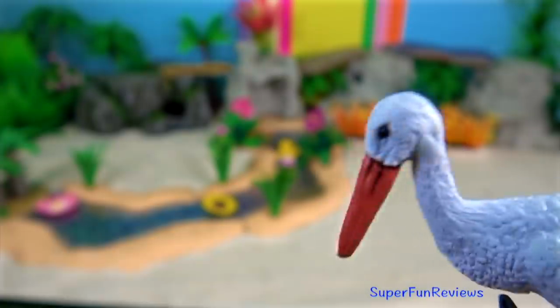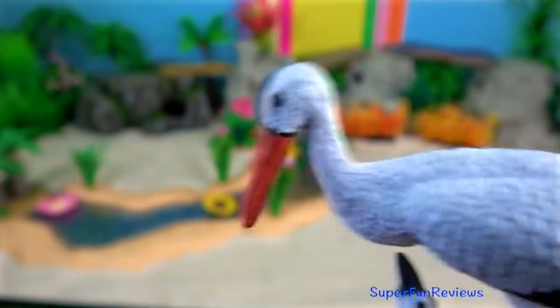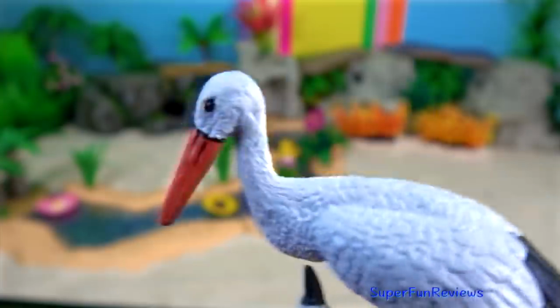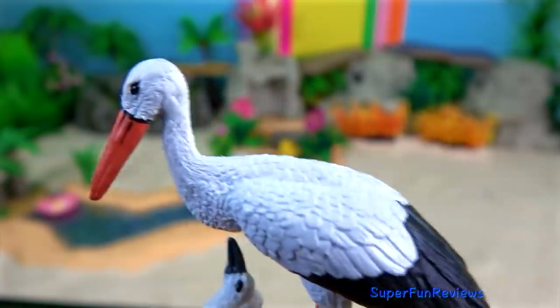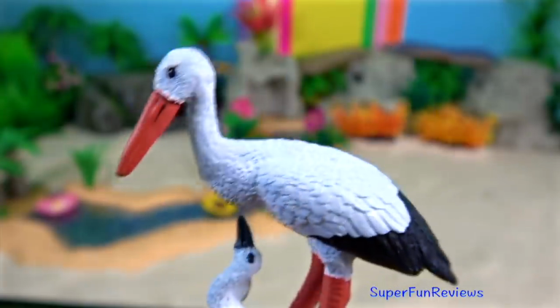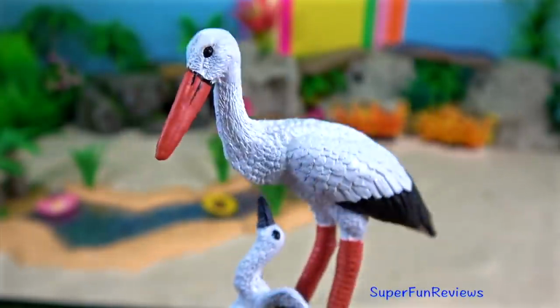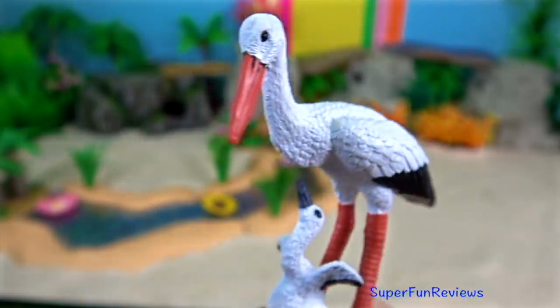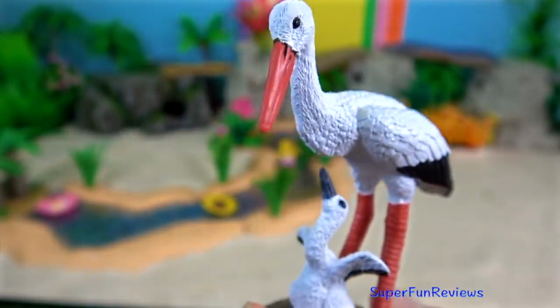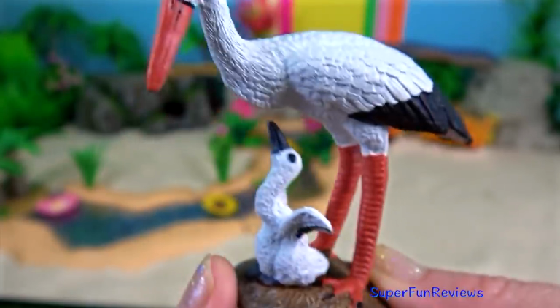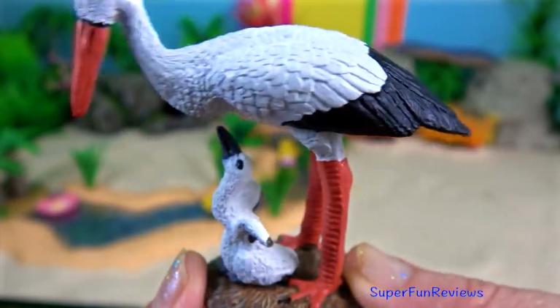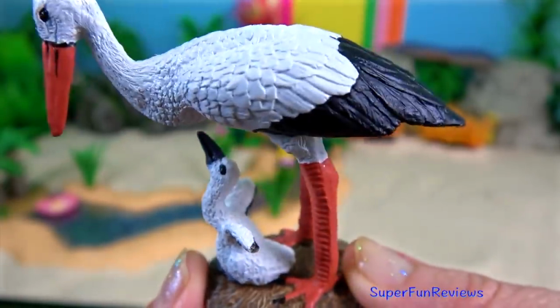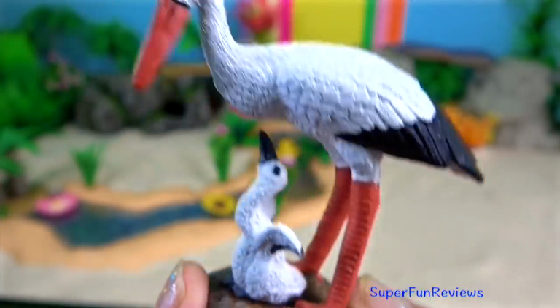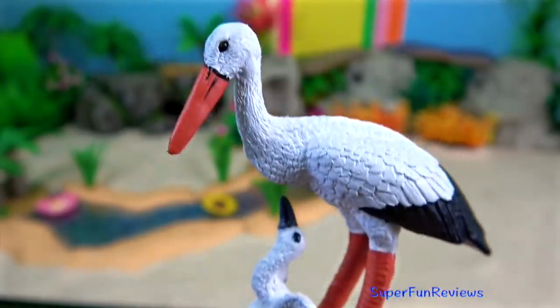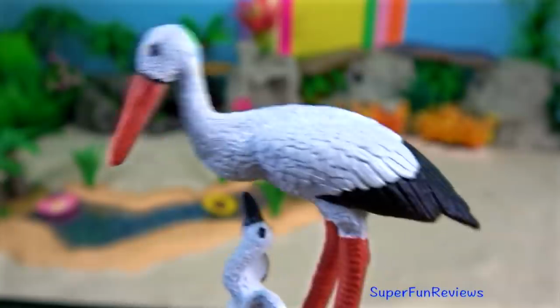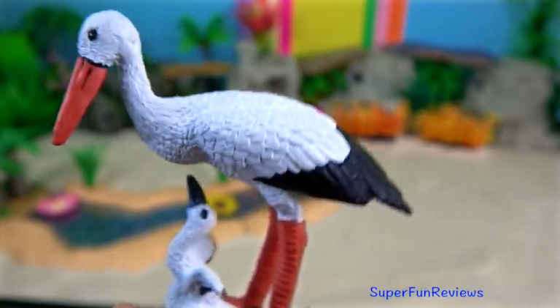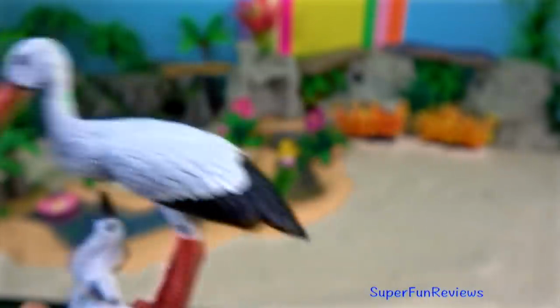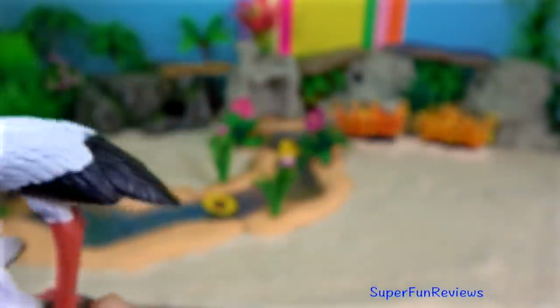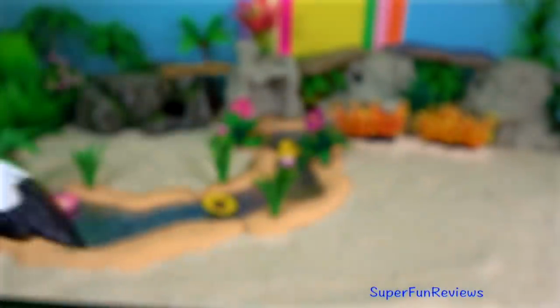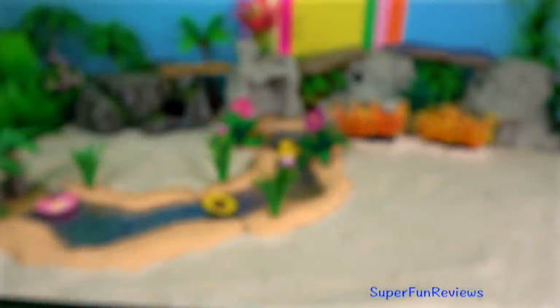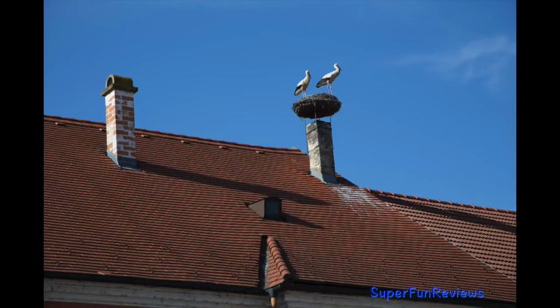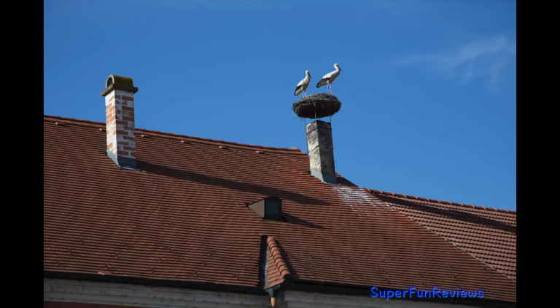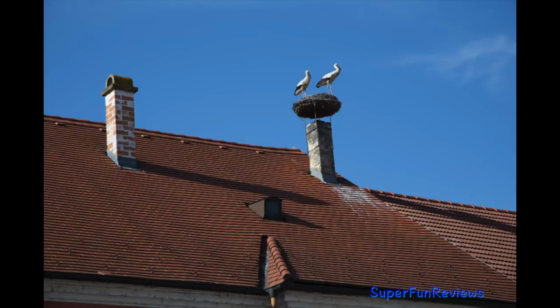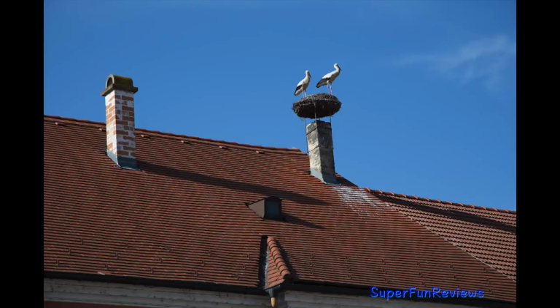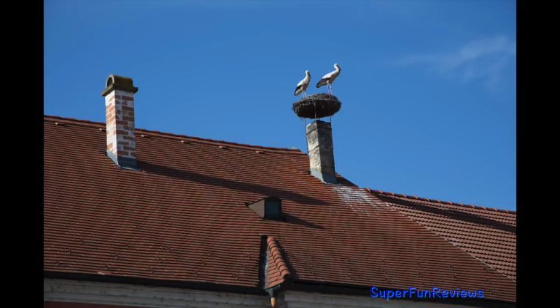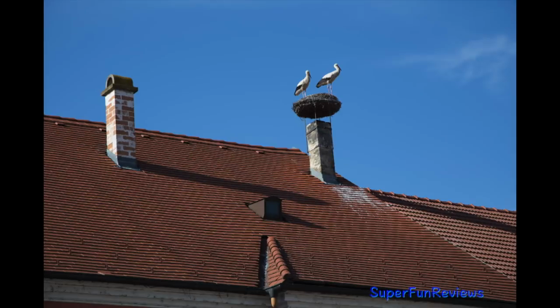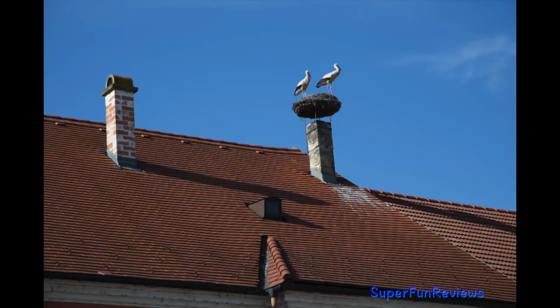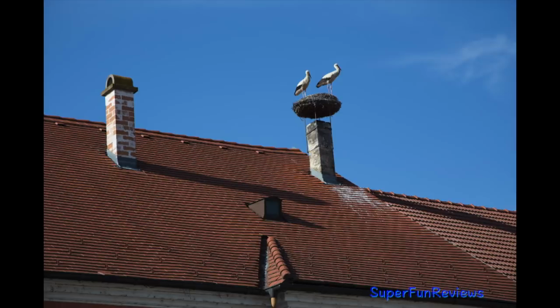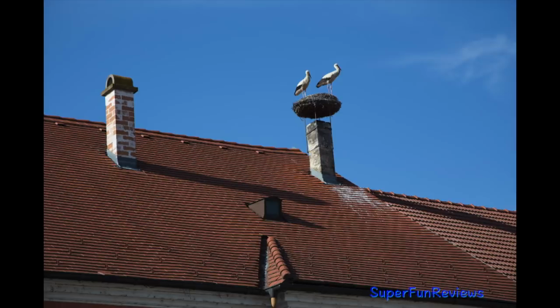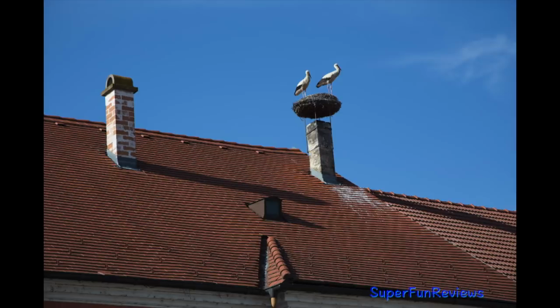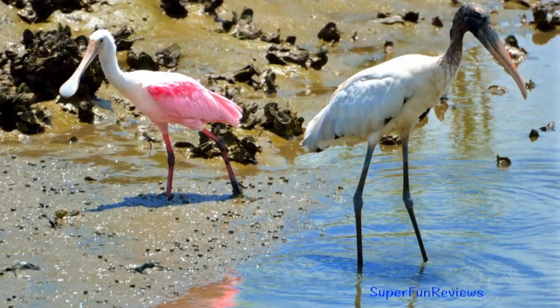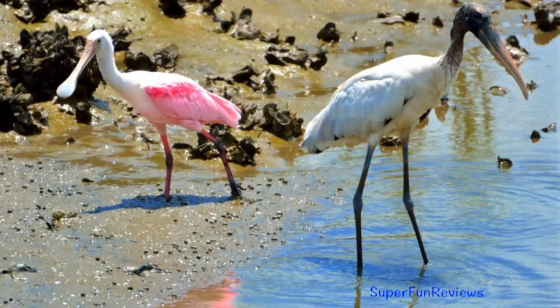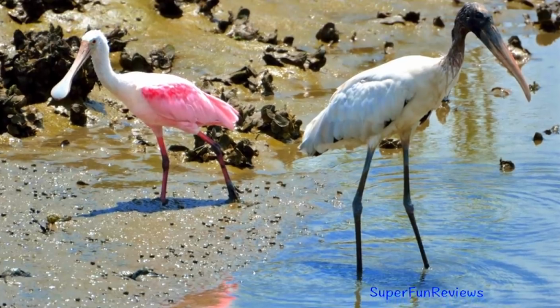A stork and her chick. Their nests are often very large and may be used for many years. And here's their nest on top of a chimney — this is in Hungary.